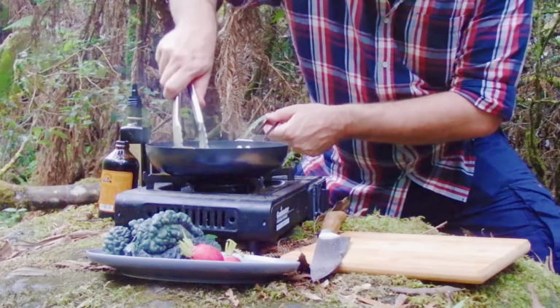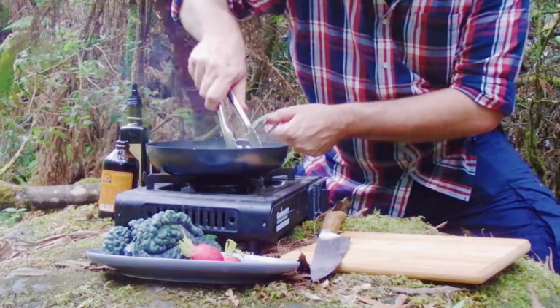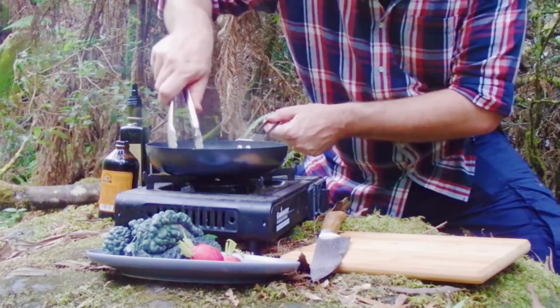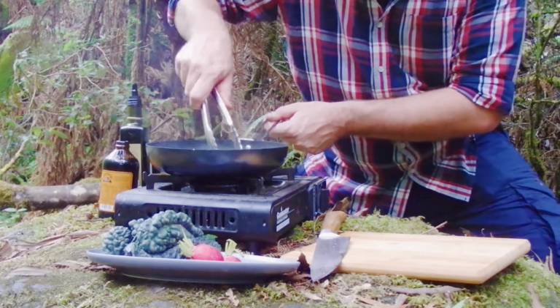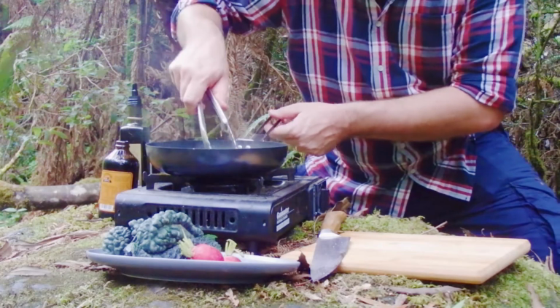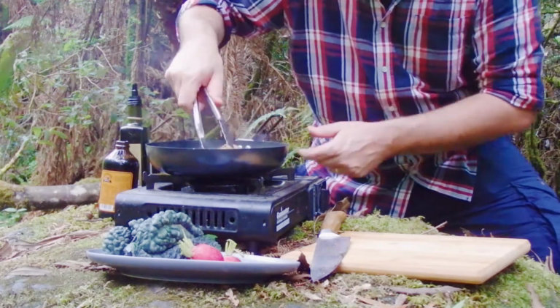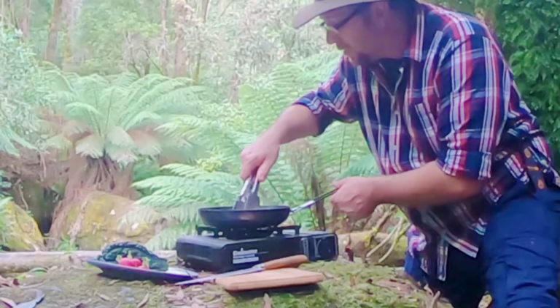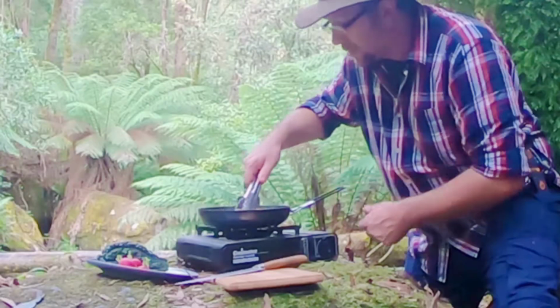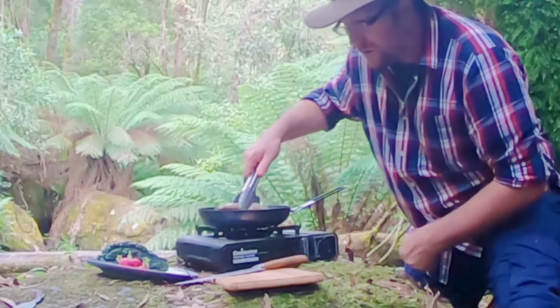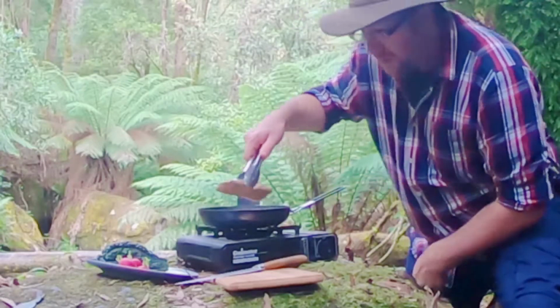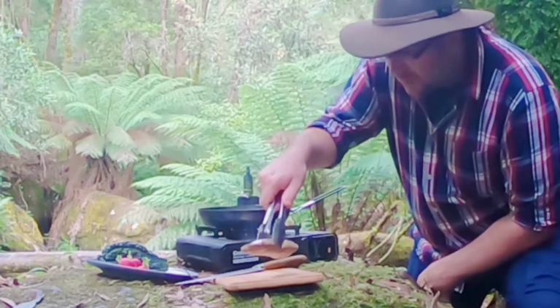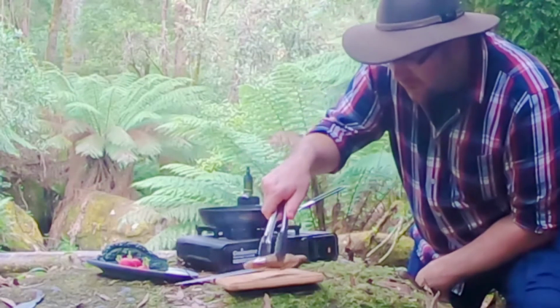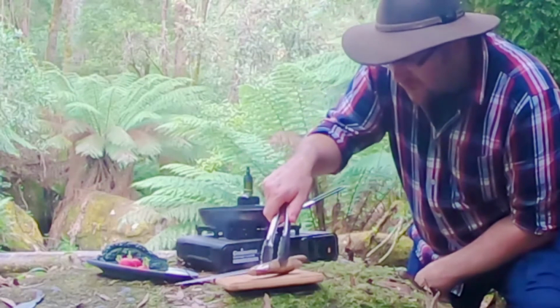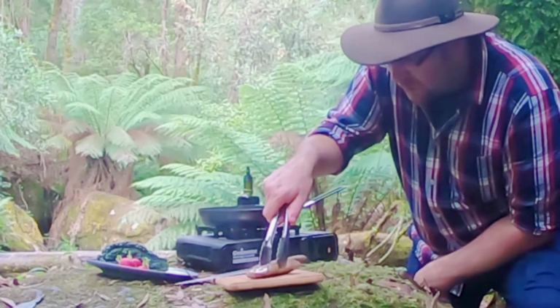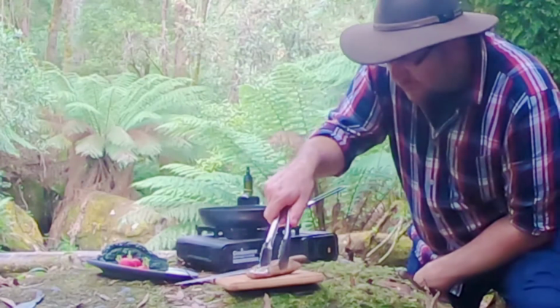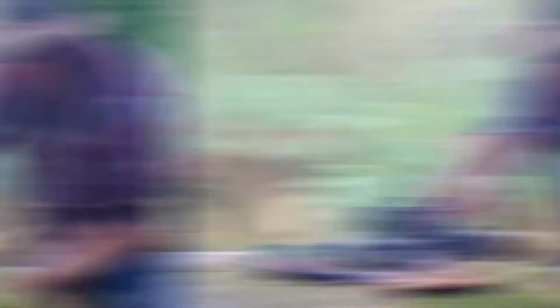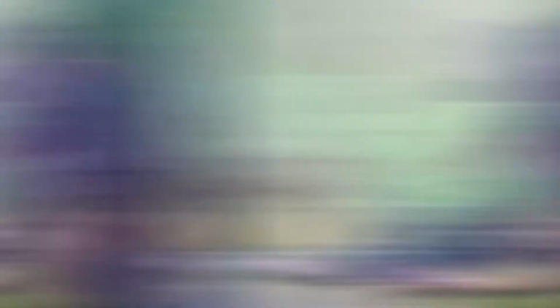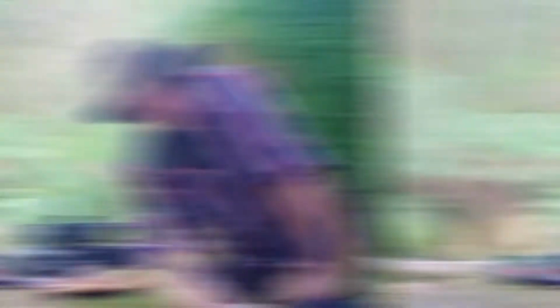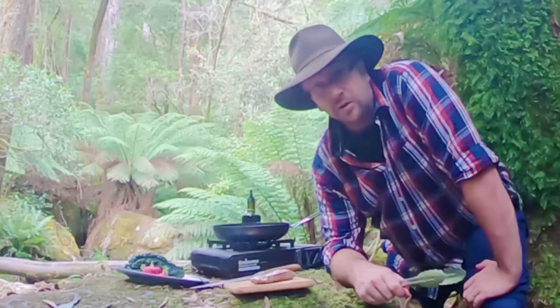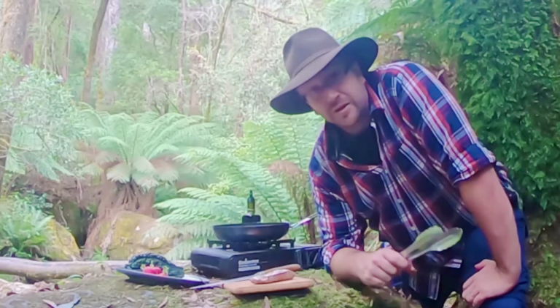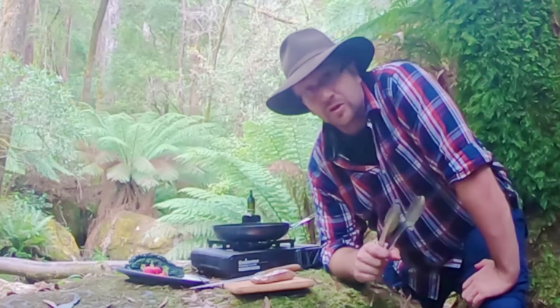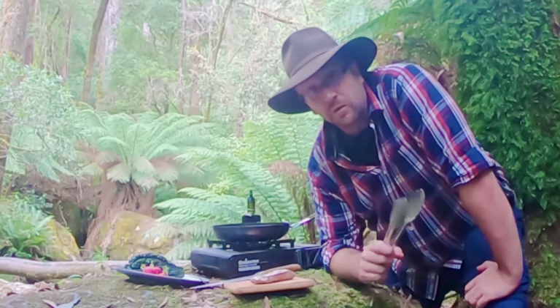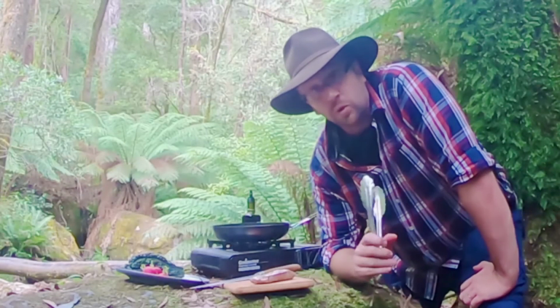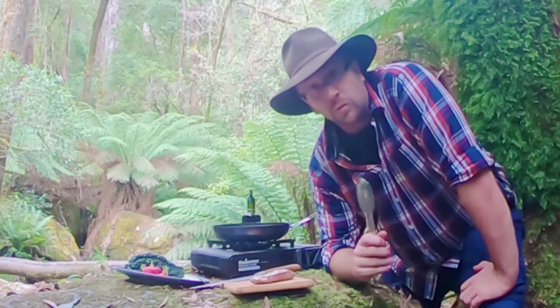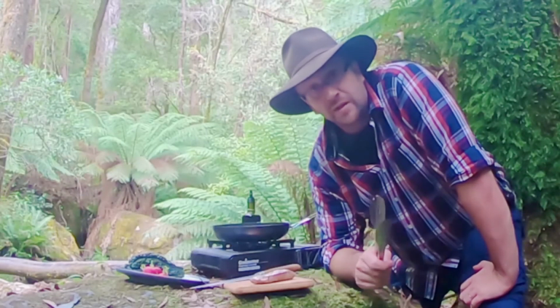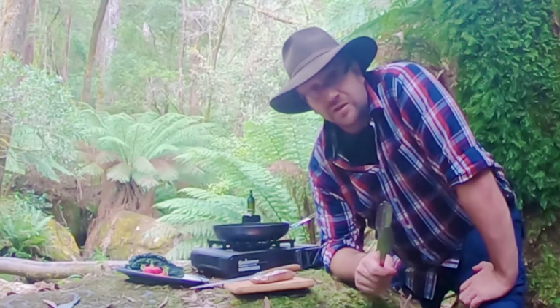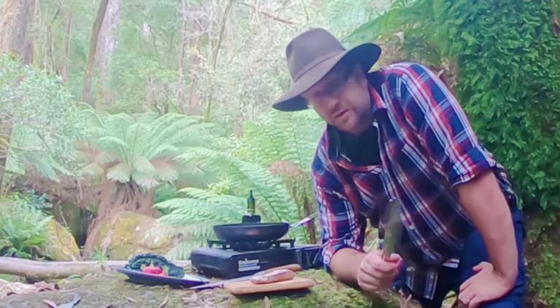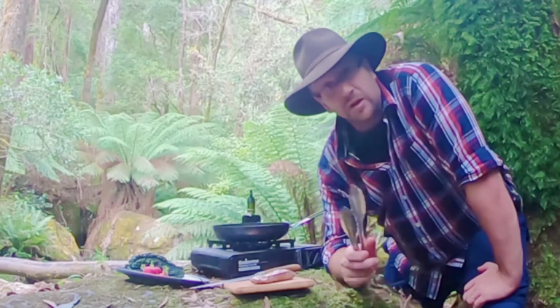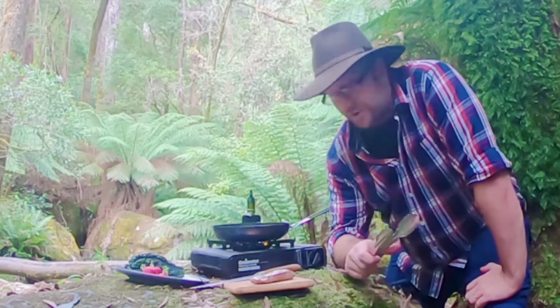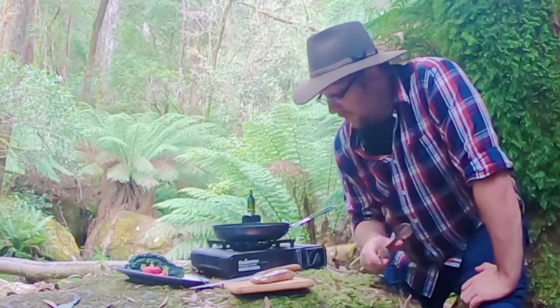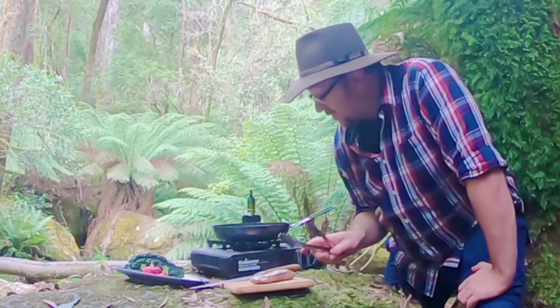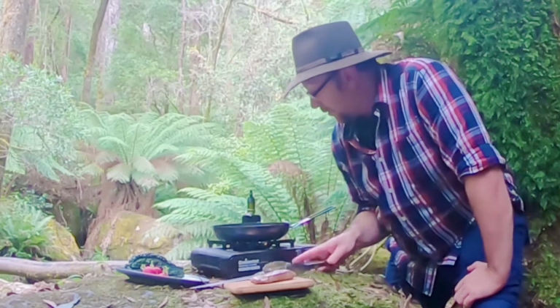Get the juices all around it. I'm just going to sit it in there — pan is still on. Now it's time to cook some wicked vegetables, and I've got a nice little reduction to go with it.